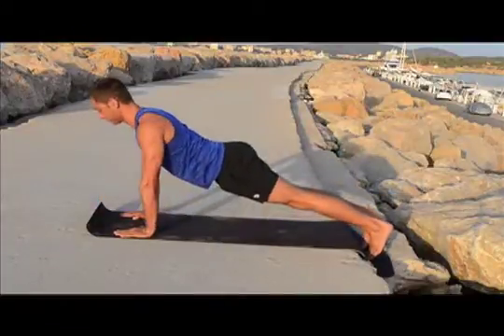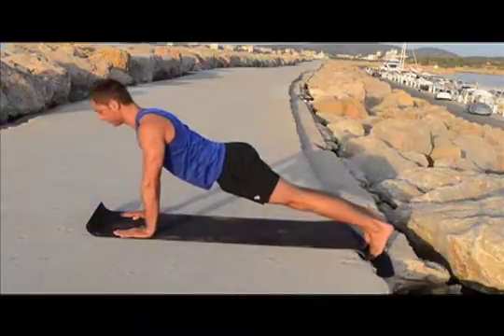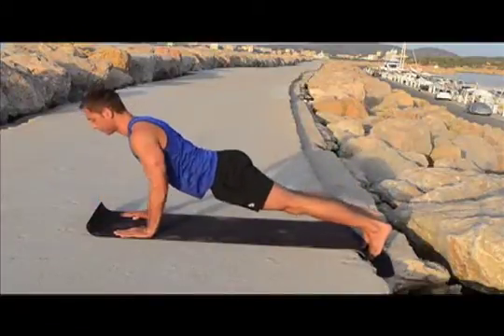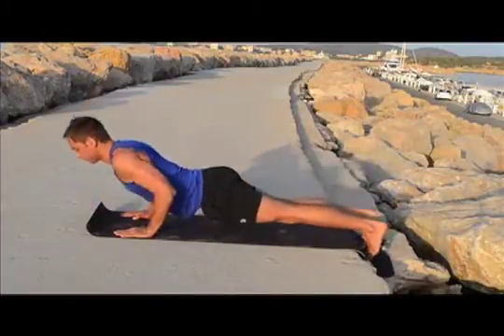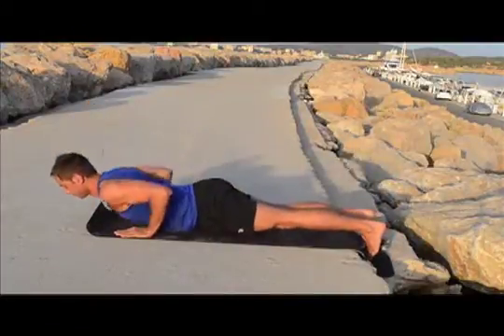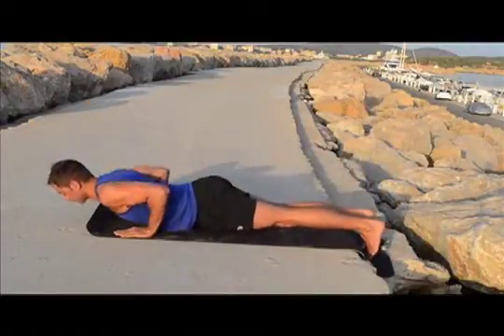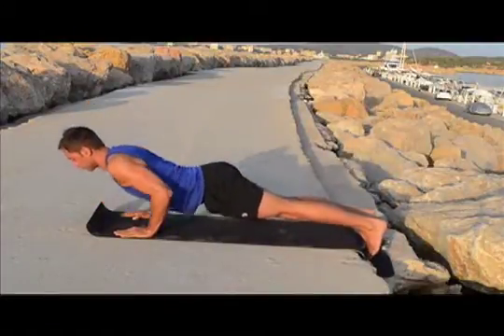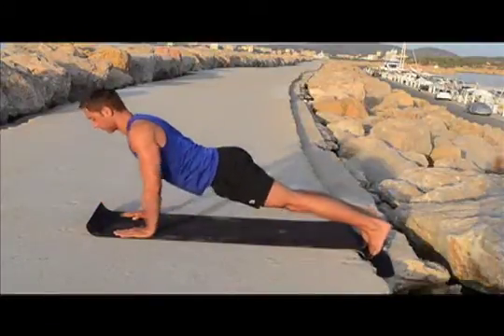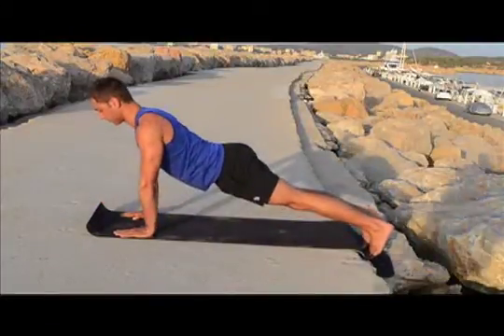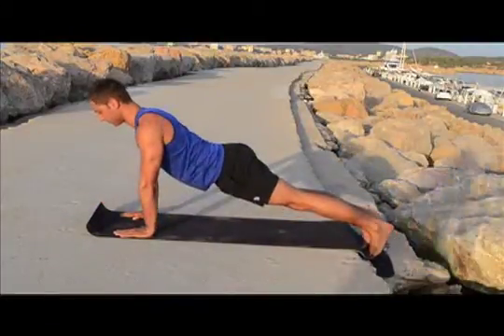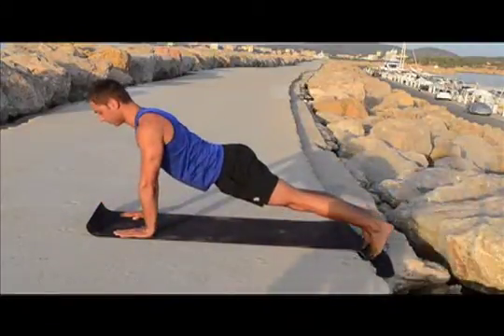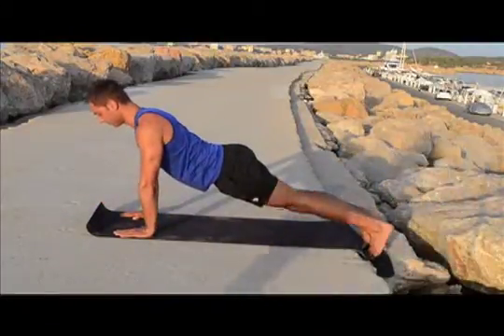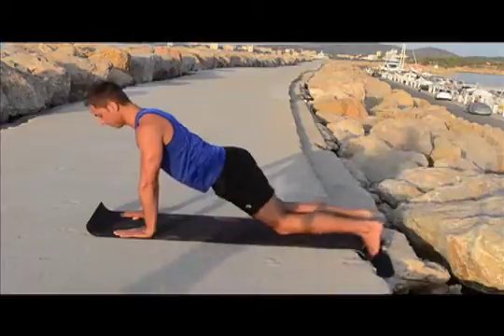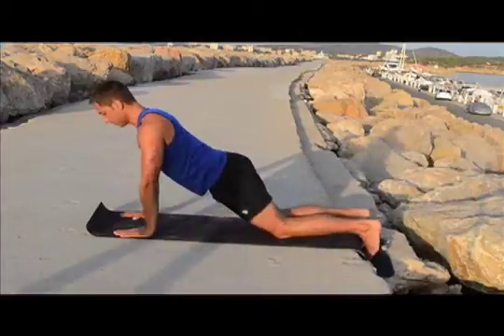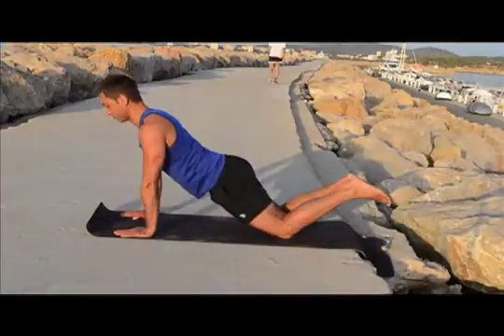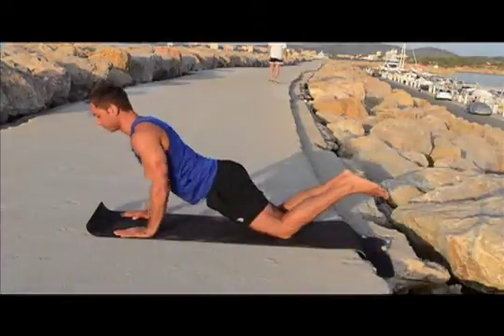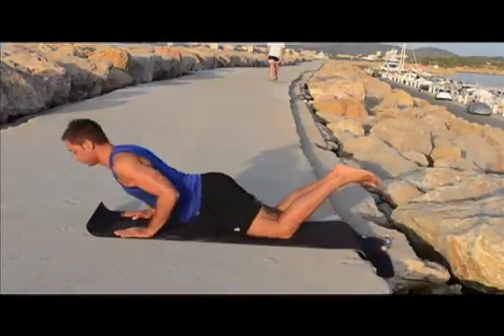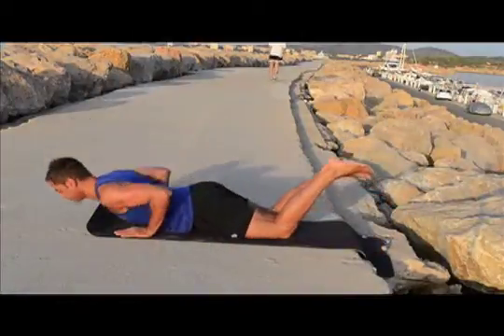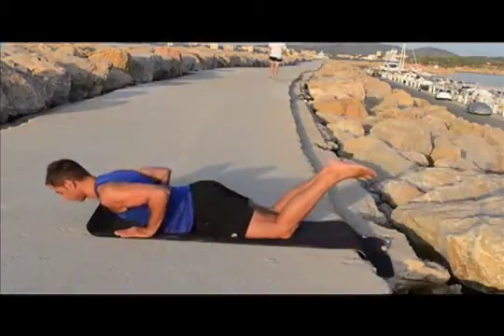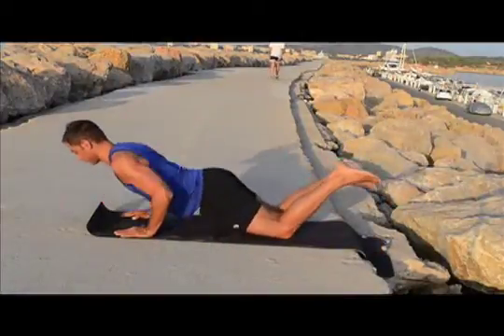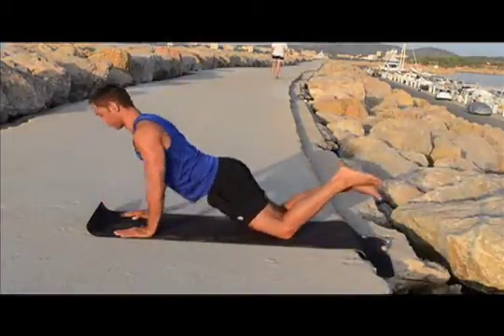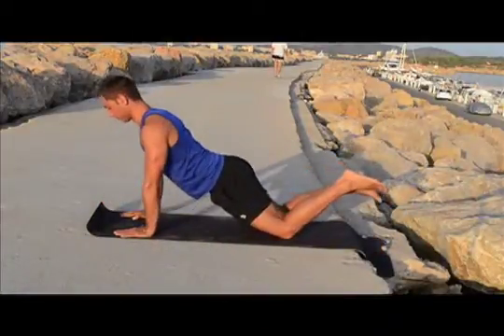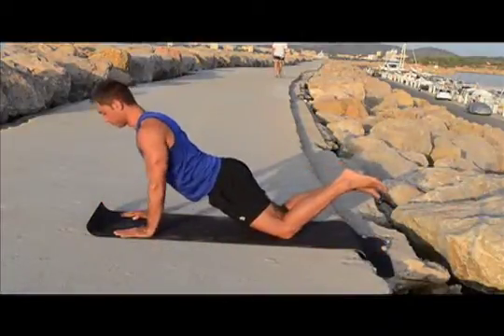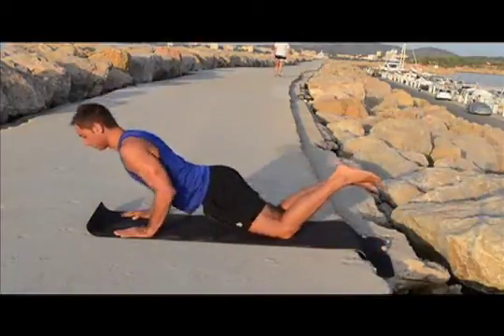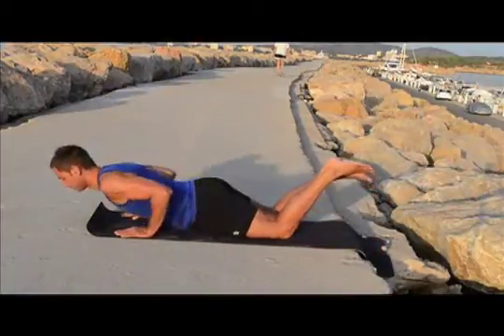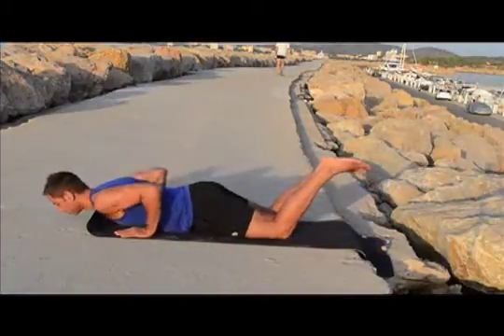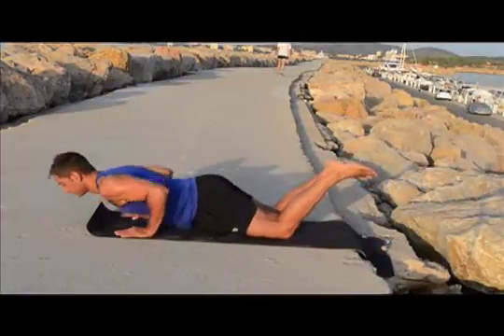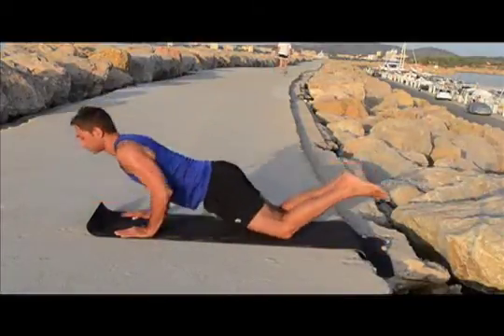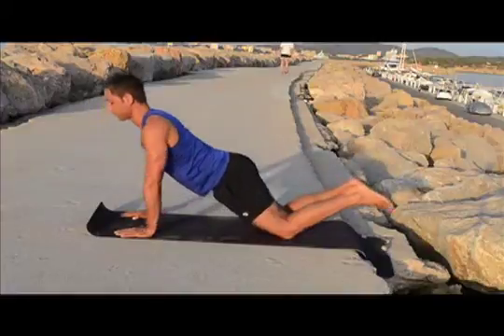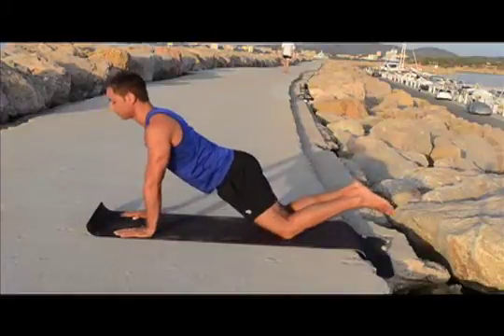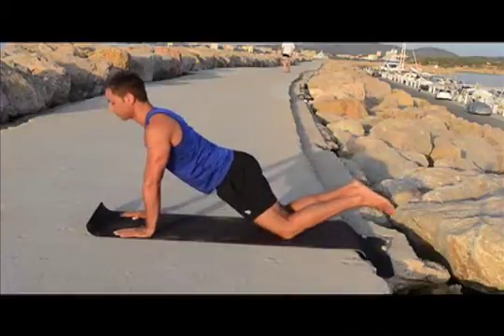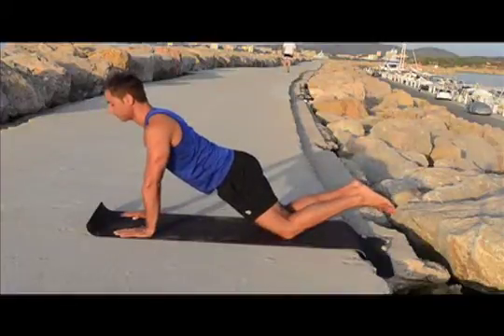Be sure to keep your hips level and your head in line with your body. You can also do this in a modified position. Keep the core engaged and really squeeze your triceps and your chest as you press up.